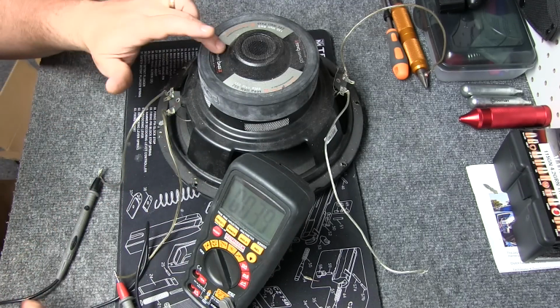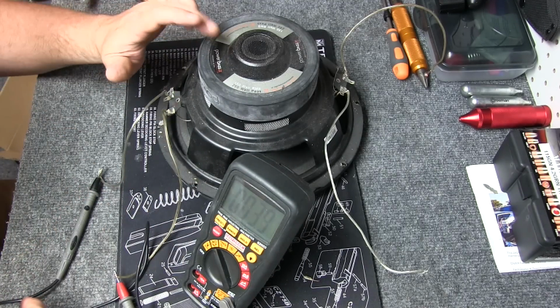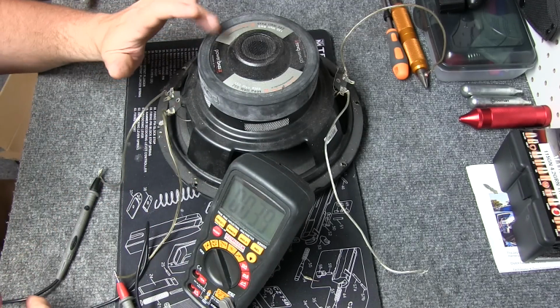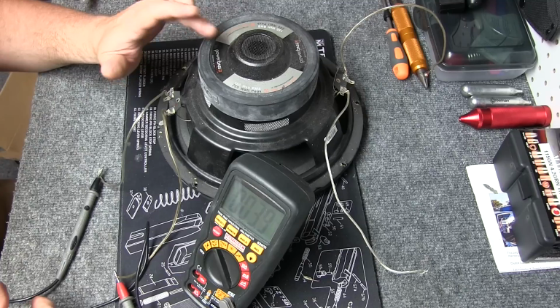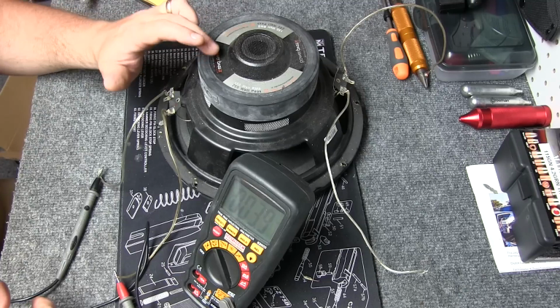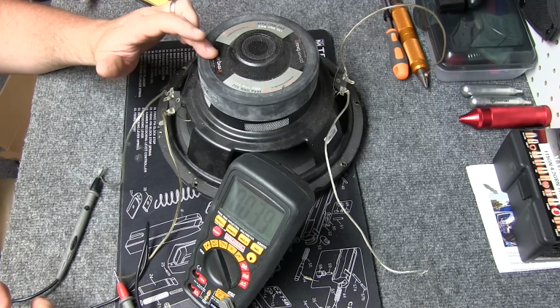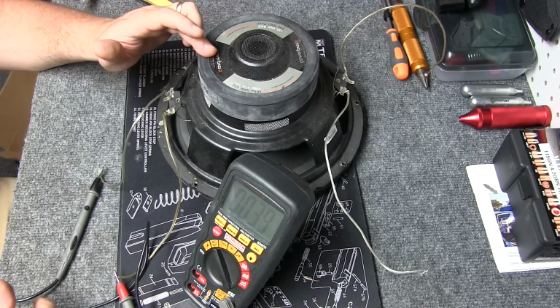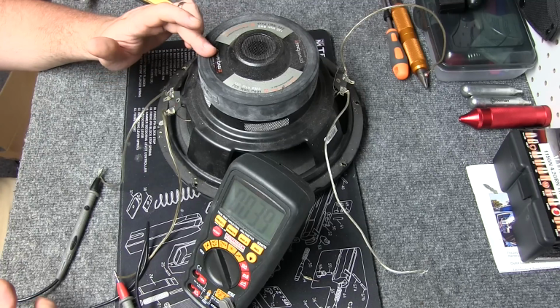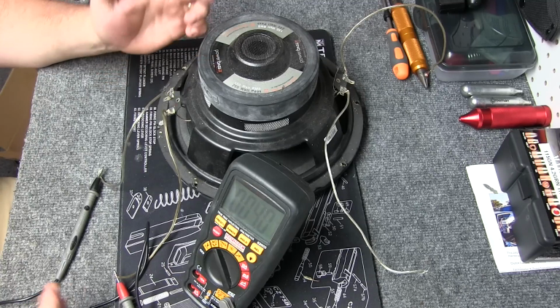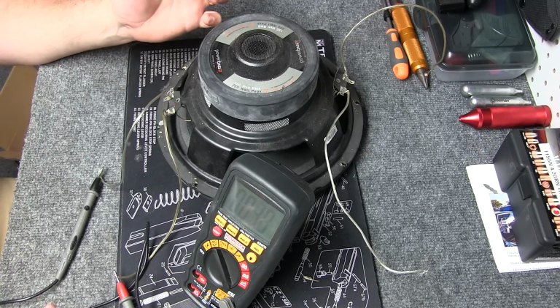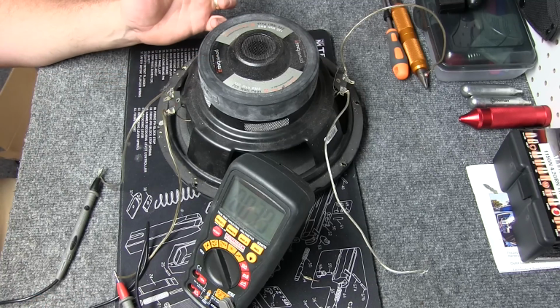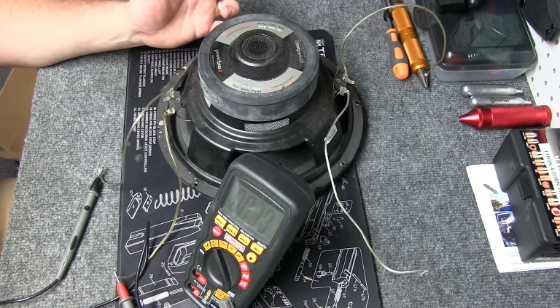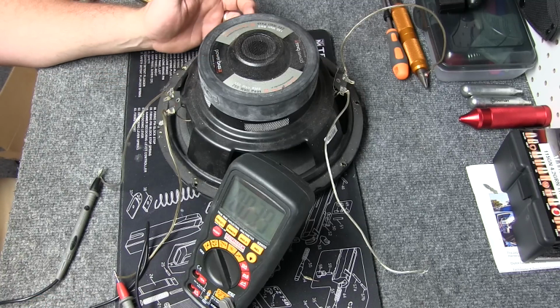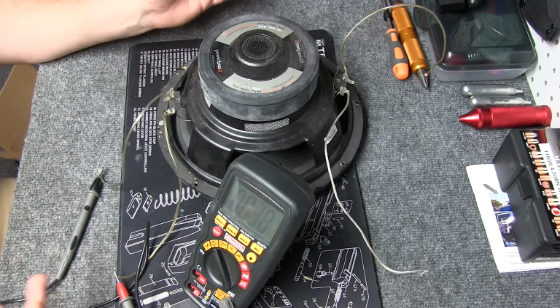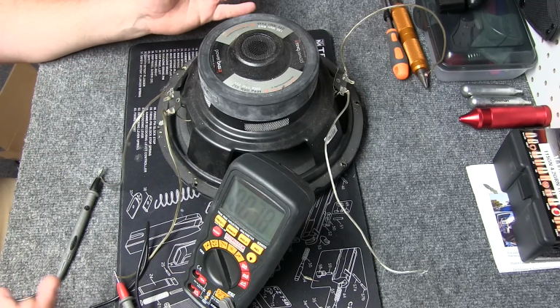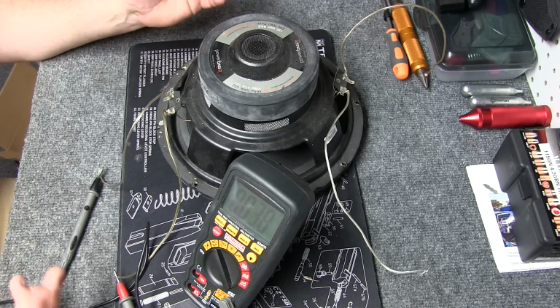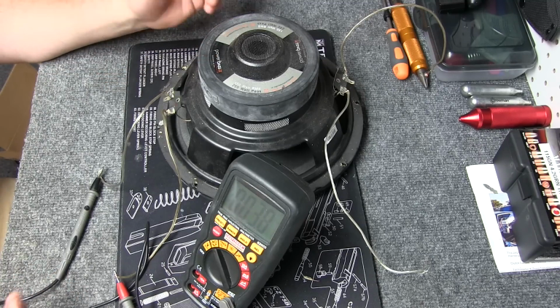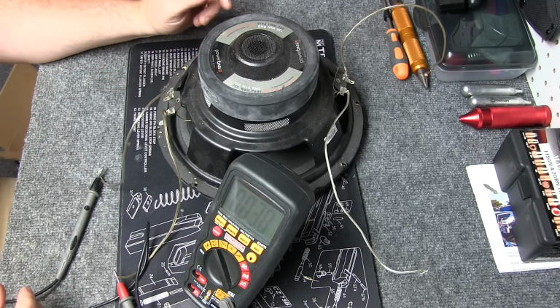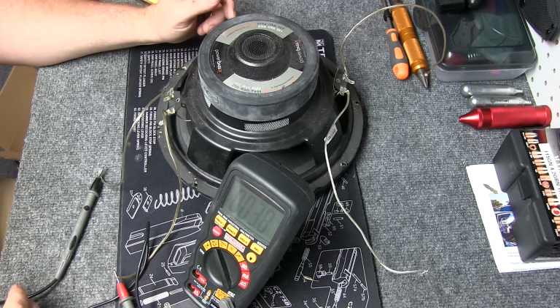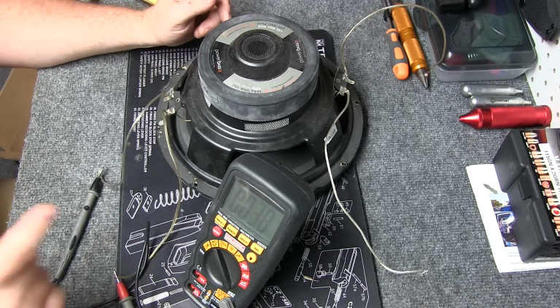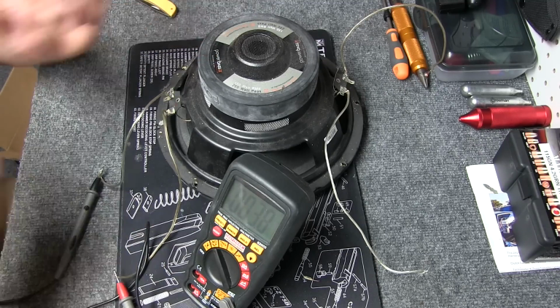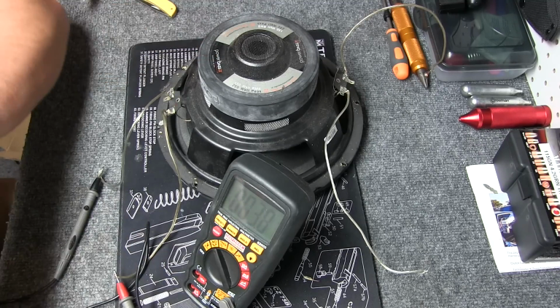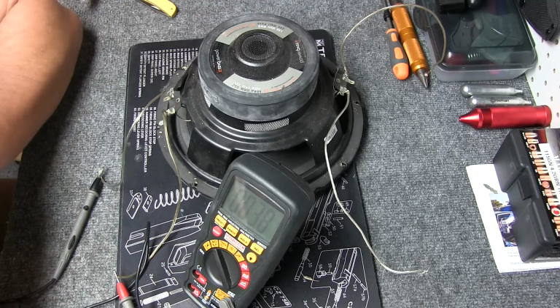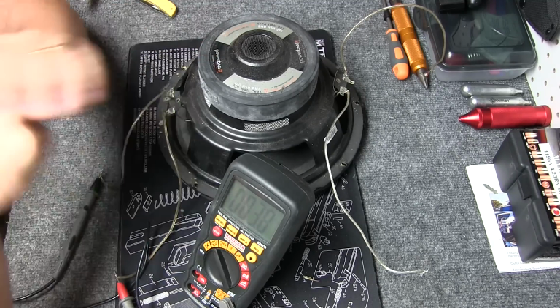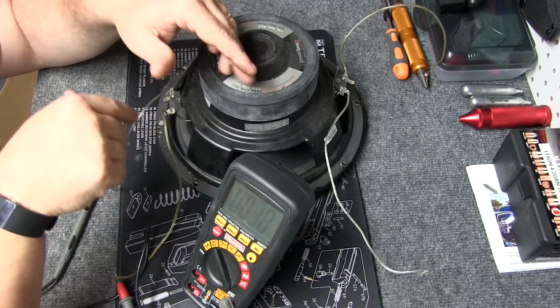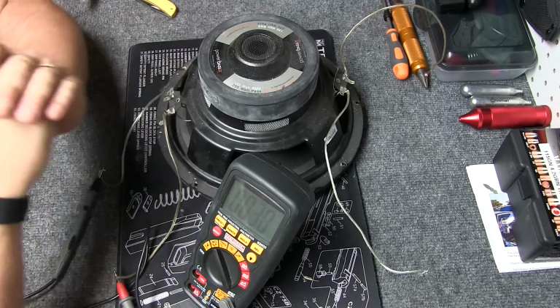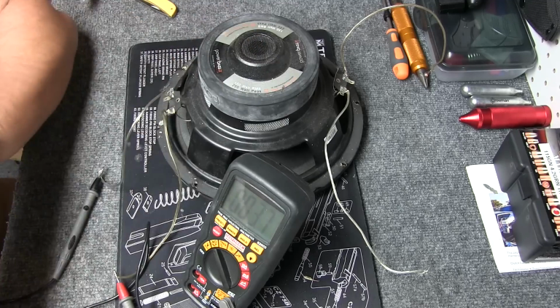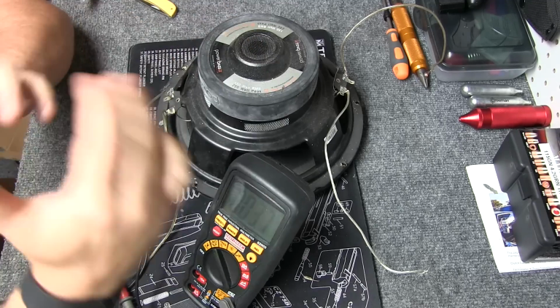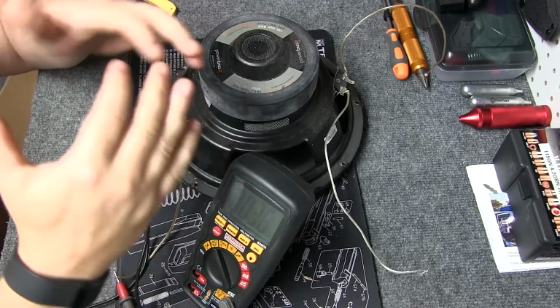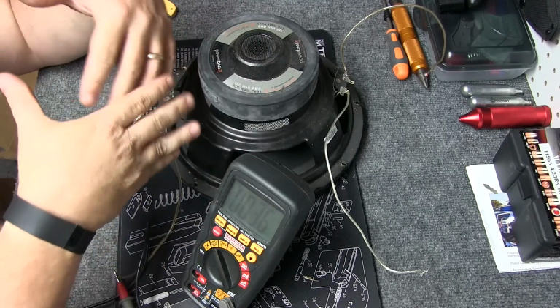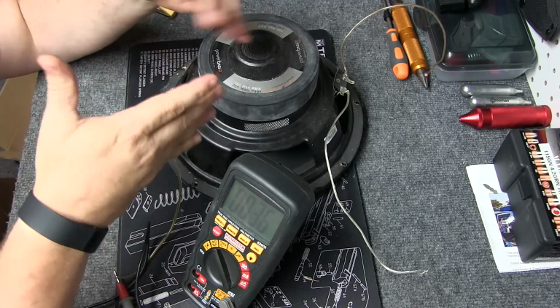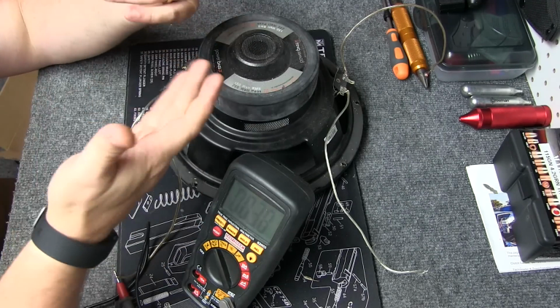Now this particular sub does not say — I was just assuming actually. Most of them are dual 4-ohm. So that's a 4-ohm, and the other side's also a 4-ohm. You're not going to have a 4 and a 2 — it'll always be the same on each side.